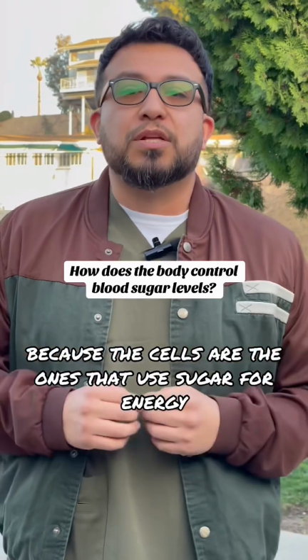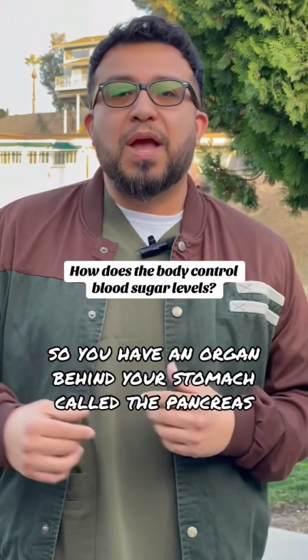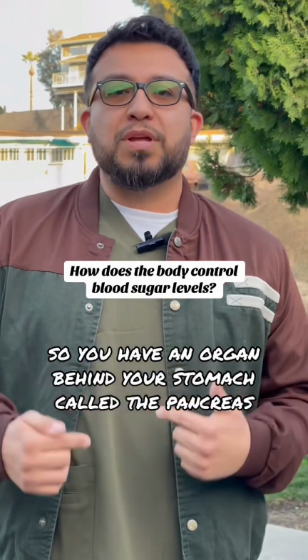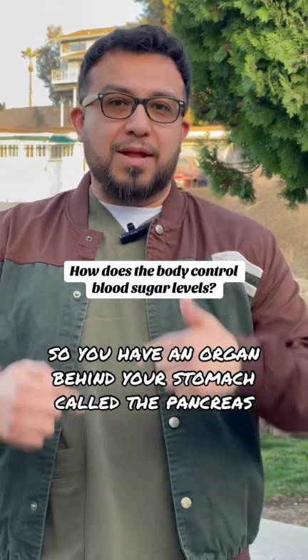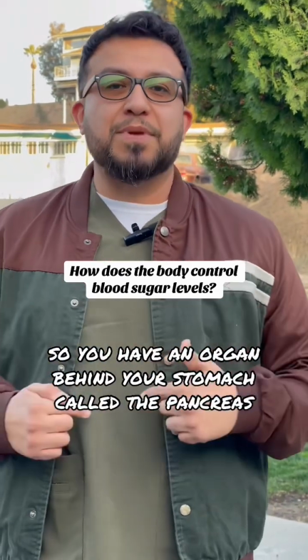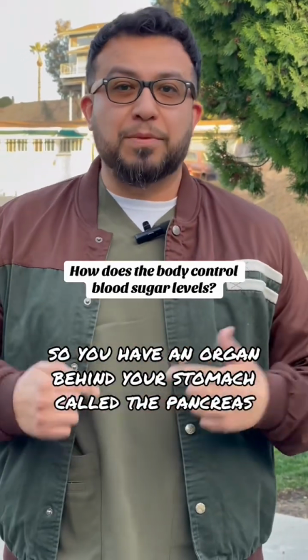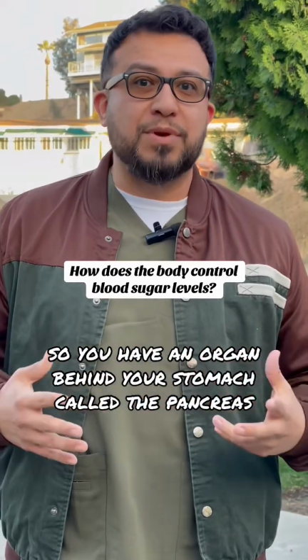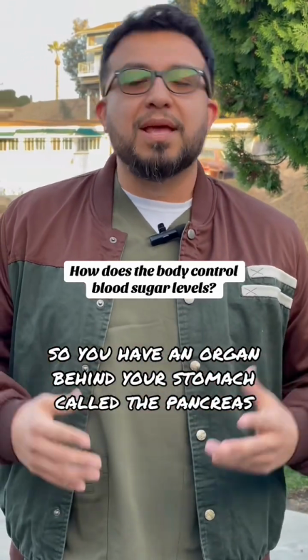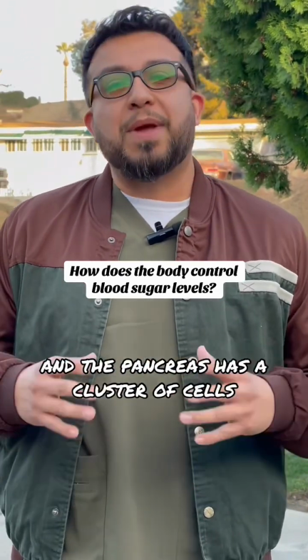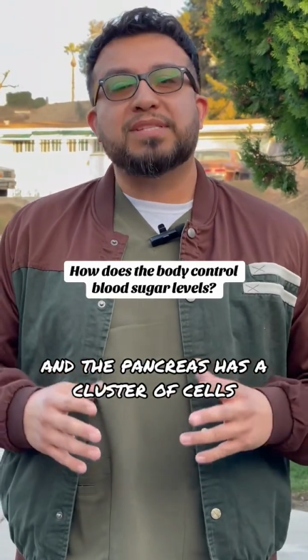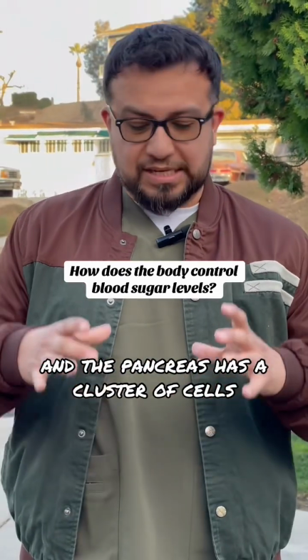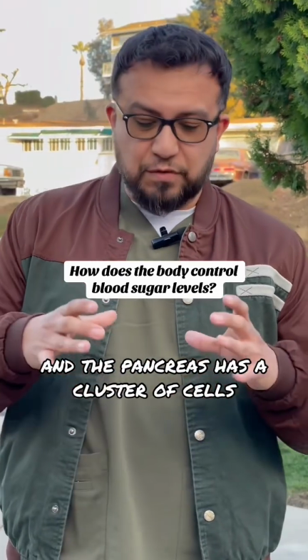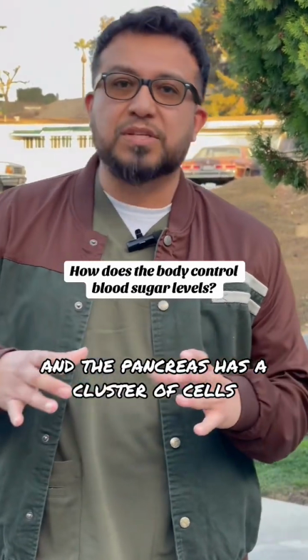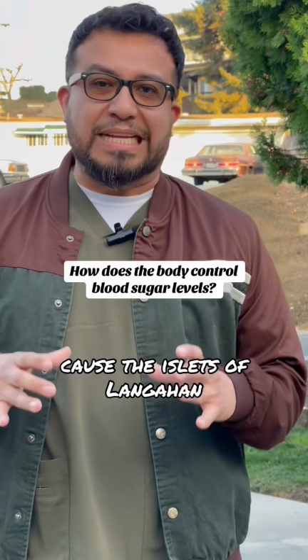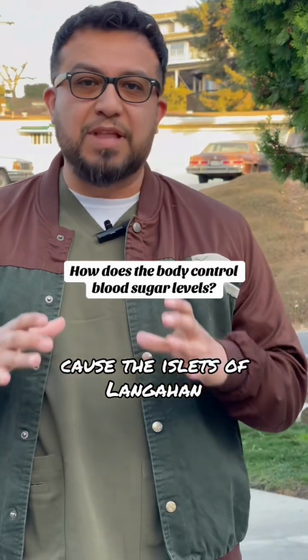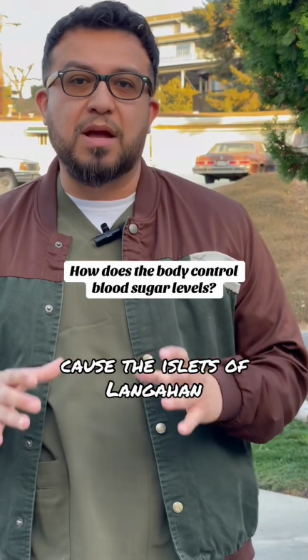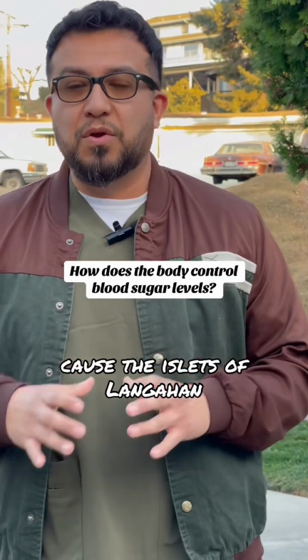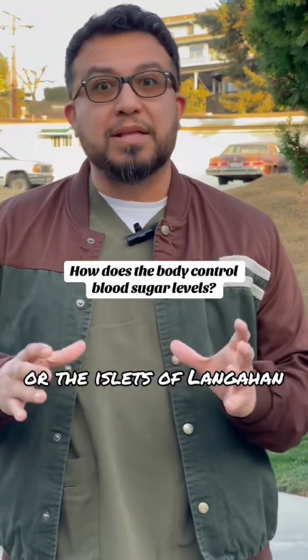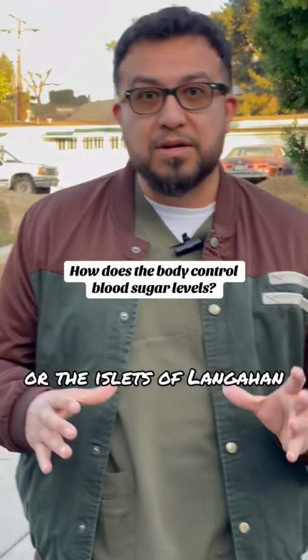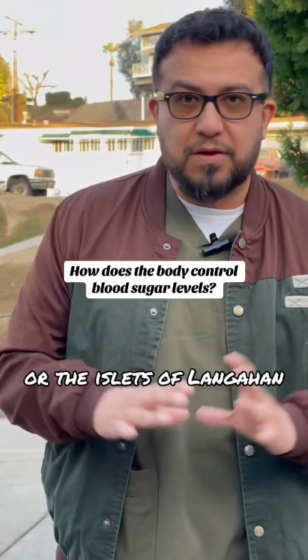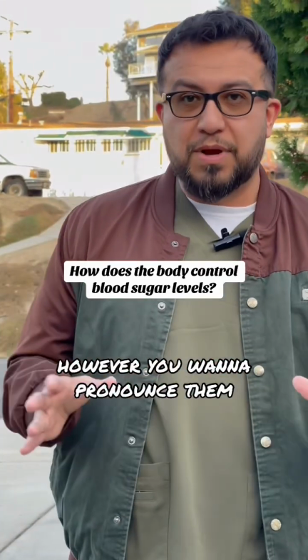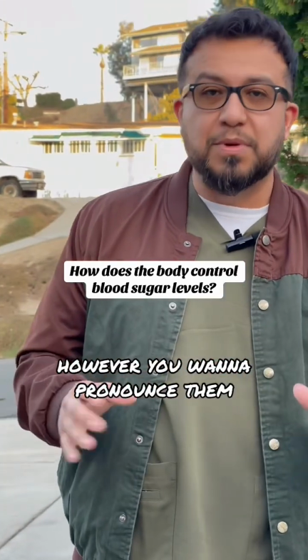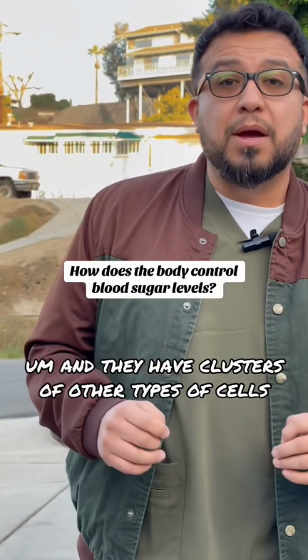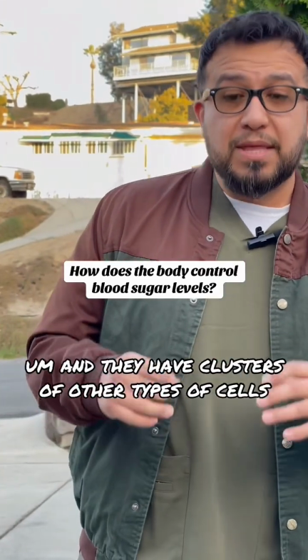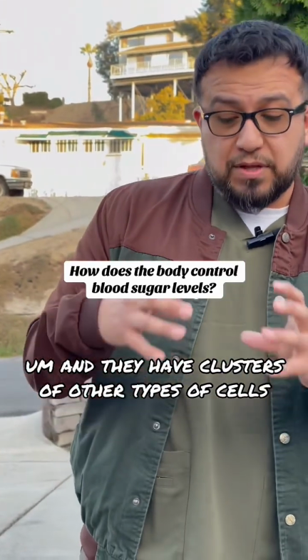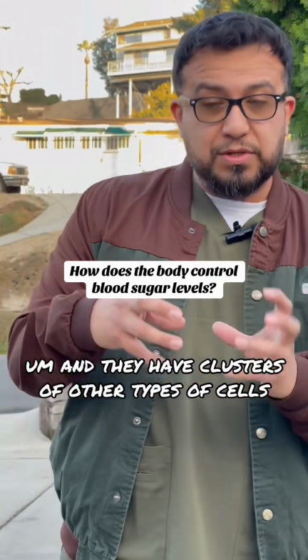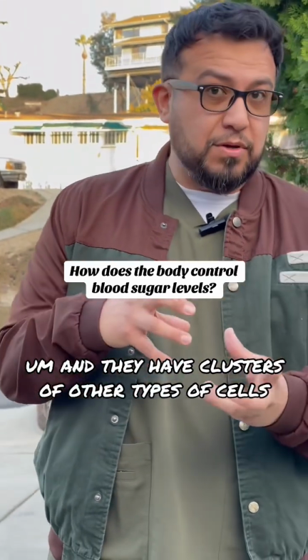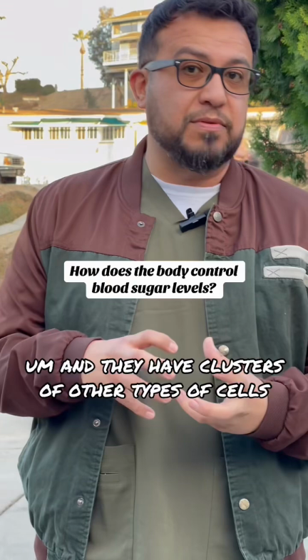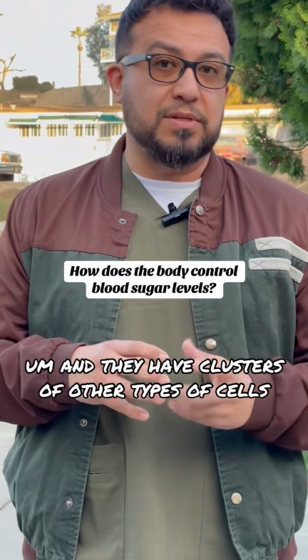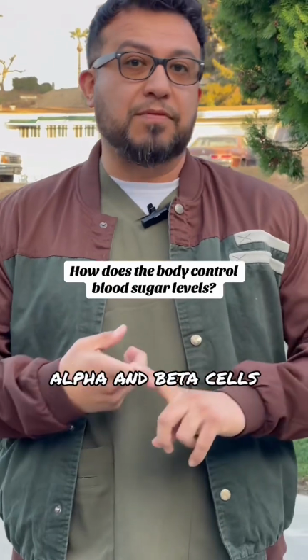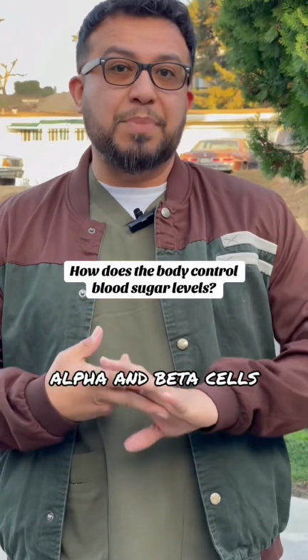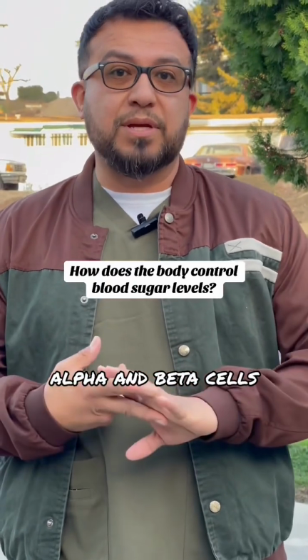So you have an organ behind your stomach called the pancreas. And the pancreas has a cluster of cells called the islets of Langerhans. And they have clusters of other types of cells — alpha and beta cells.